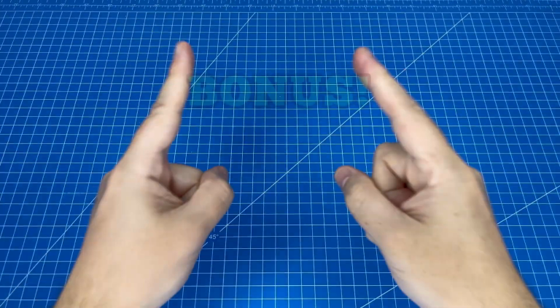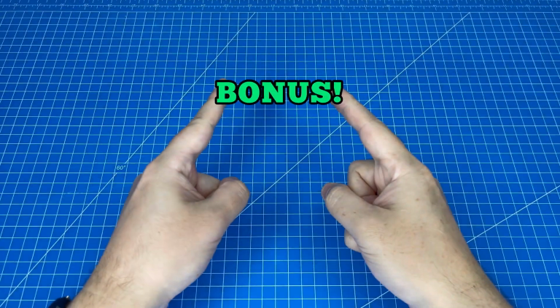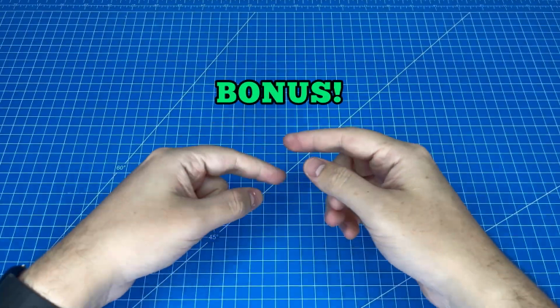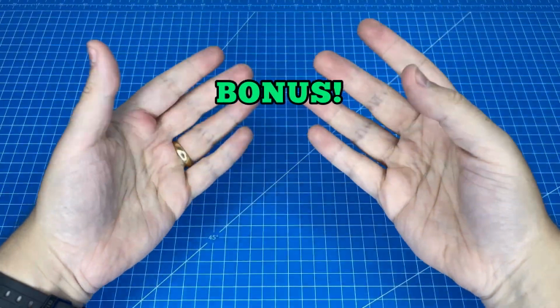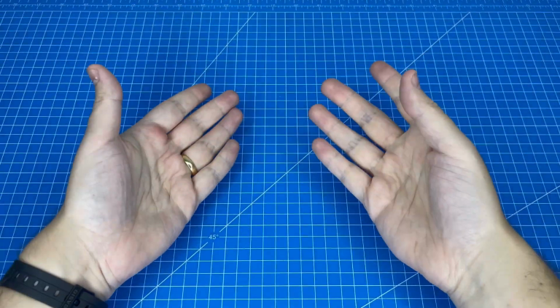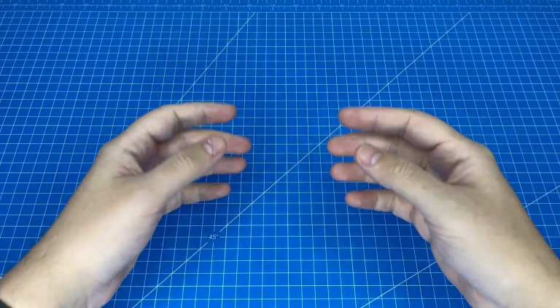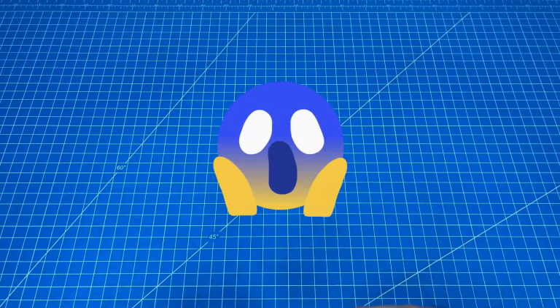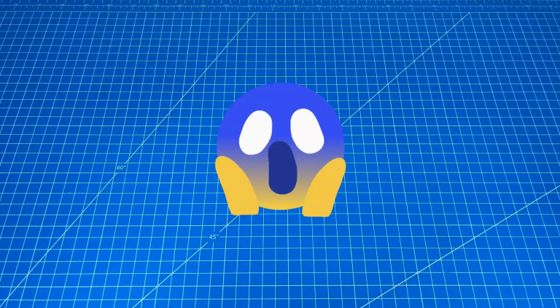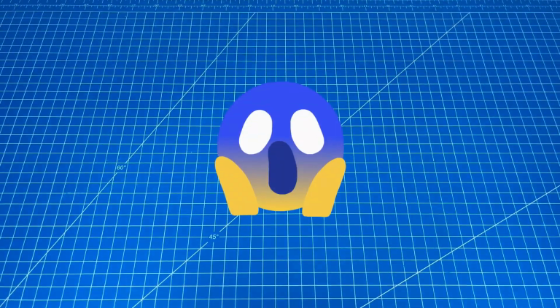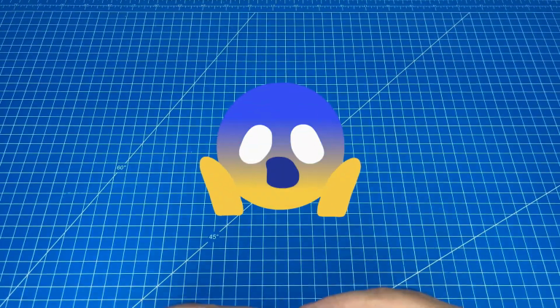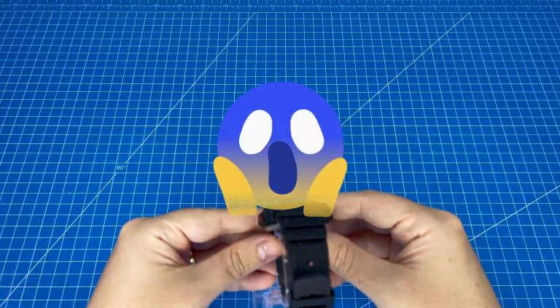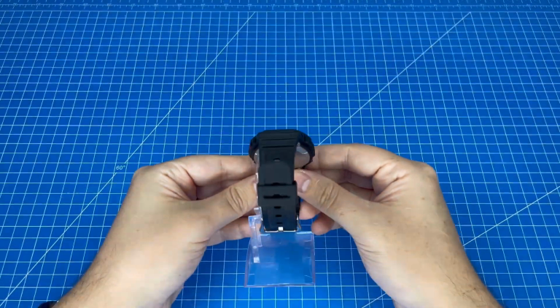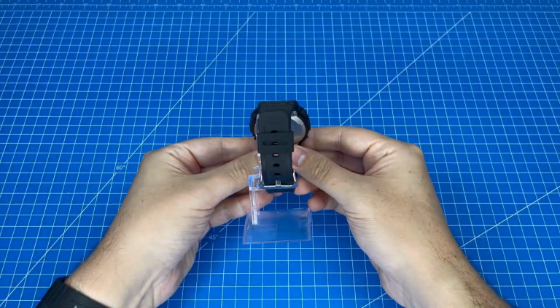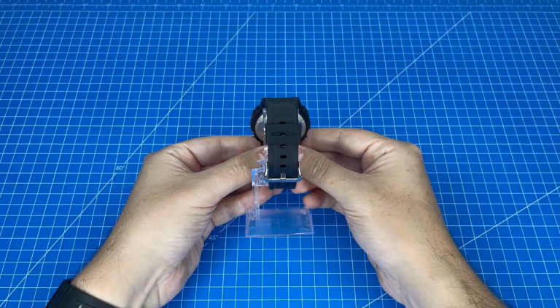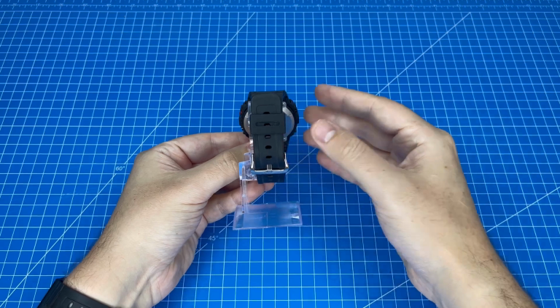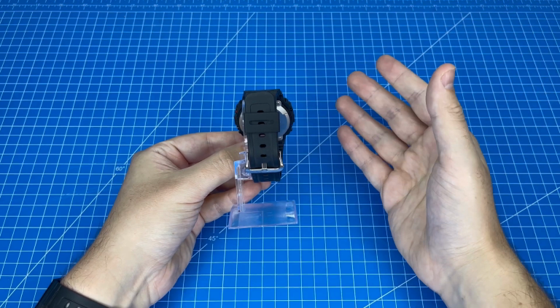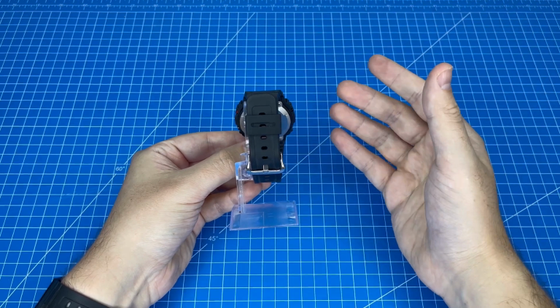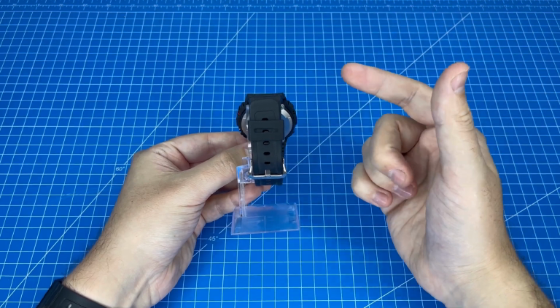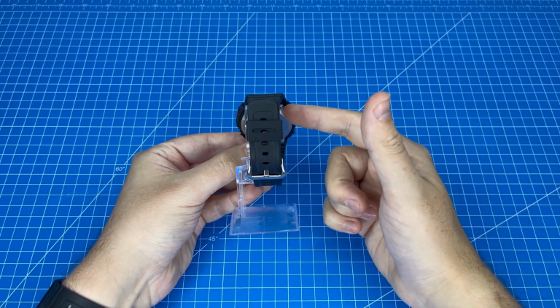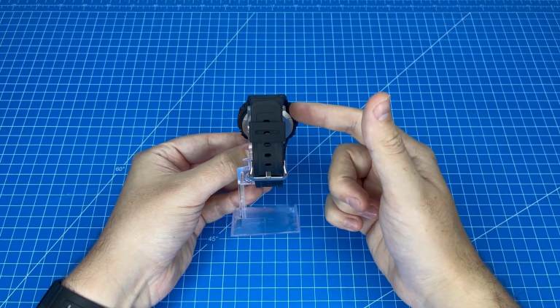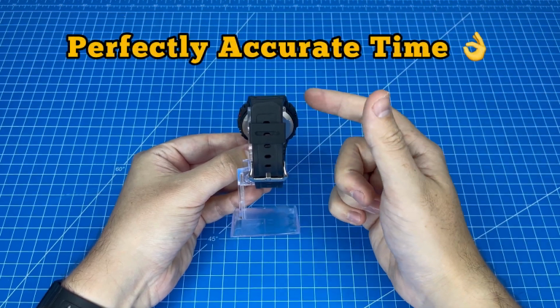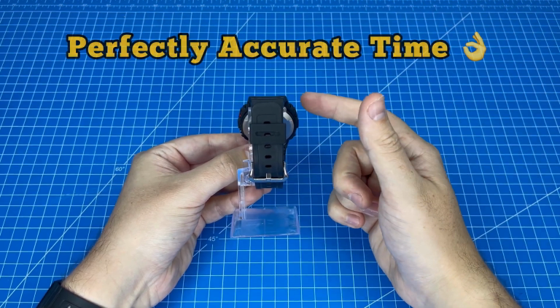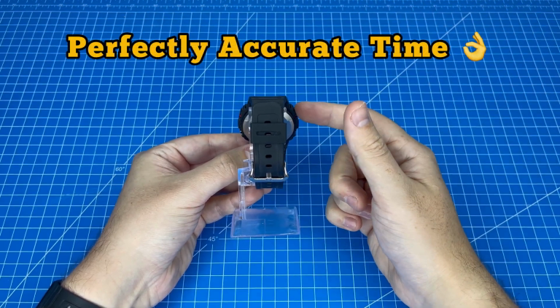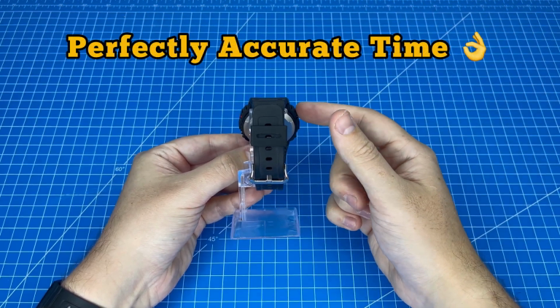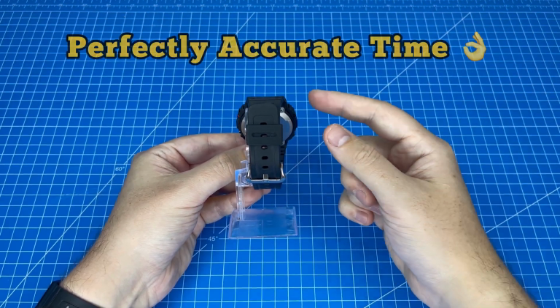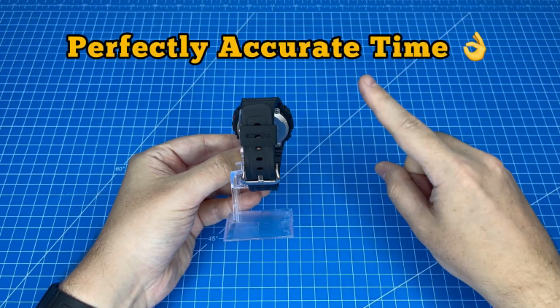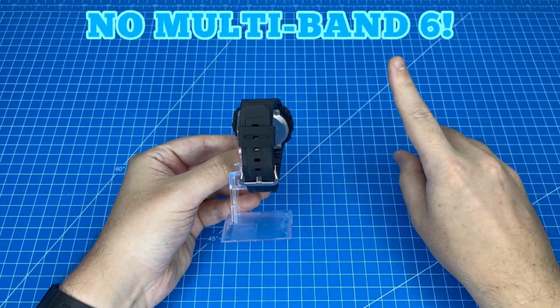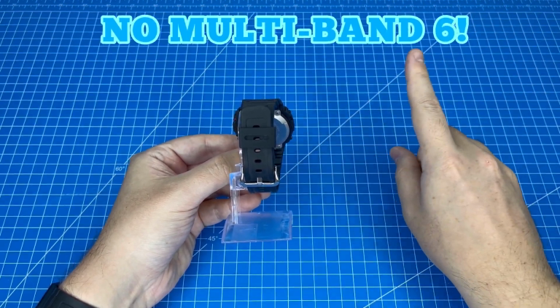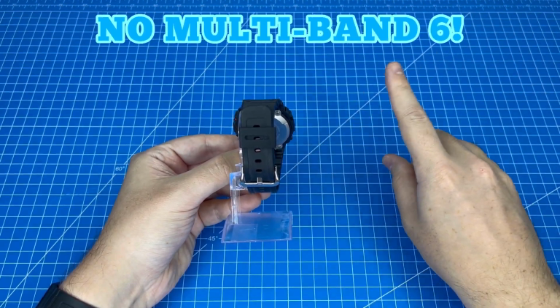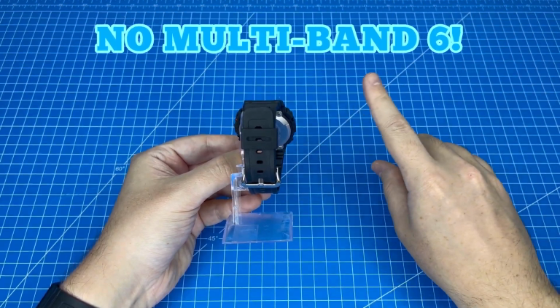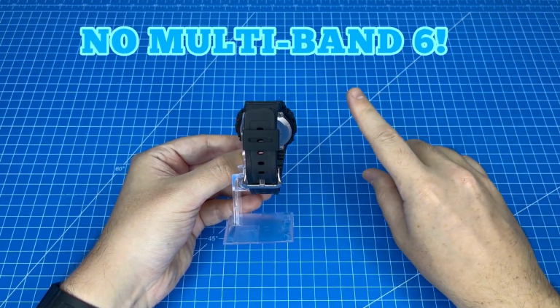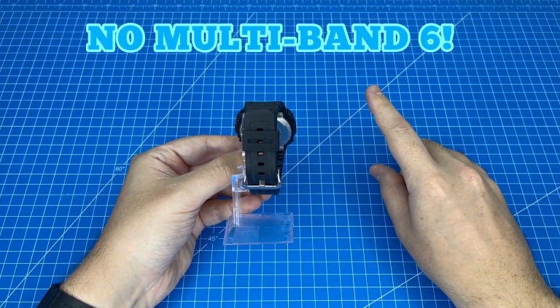As a bonus I'm also going to reveal another series of G-Shock that lets you achieve the same perfectly accurate time without the need for Multiband 6.